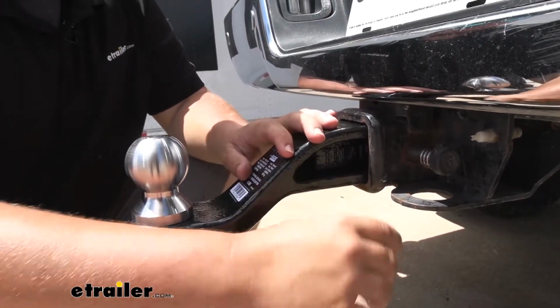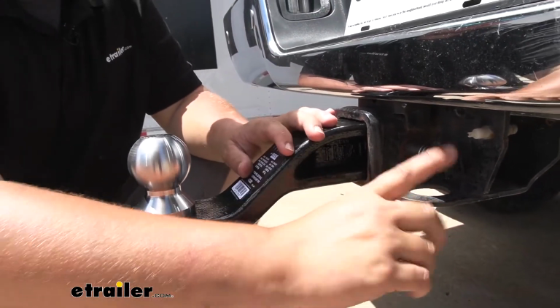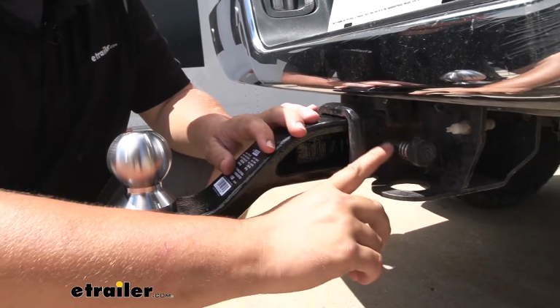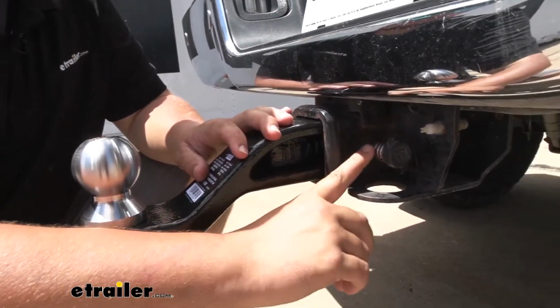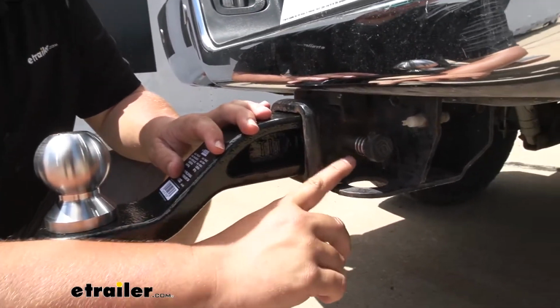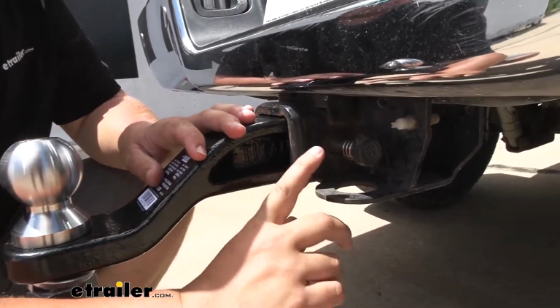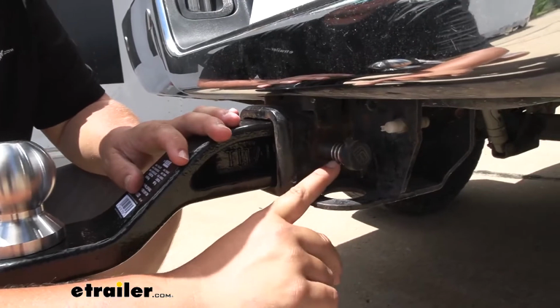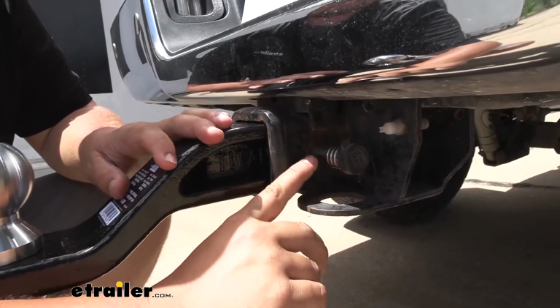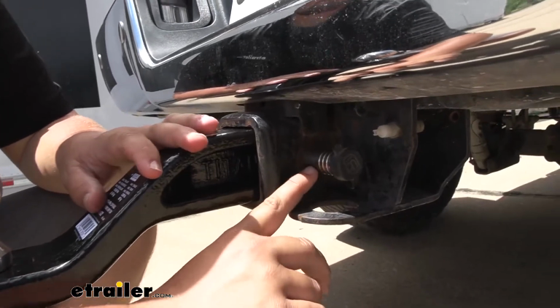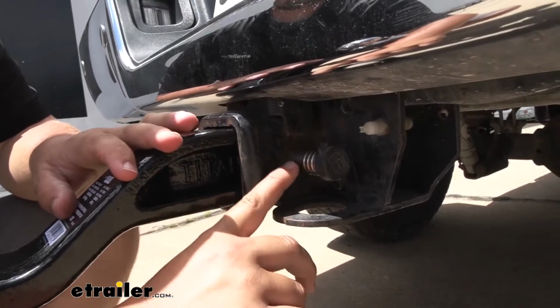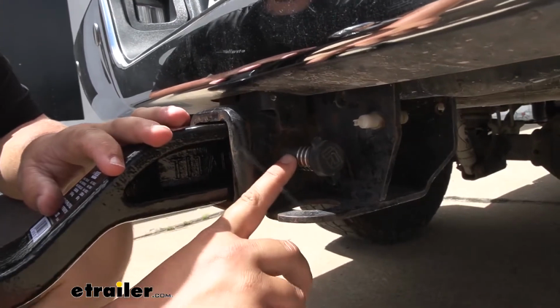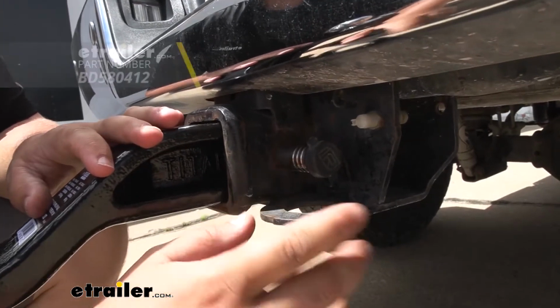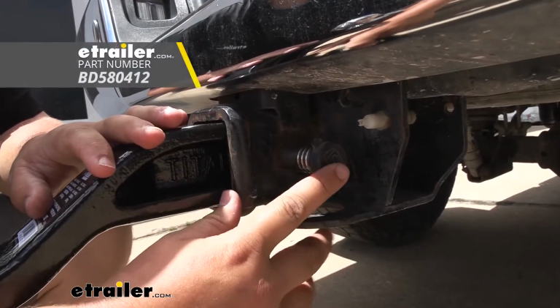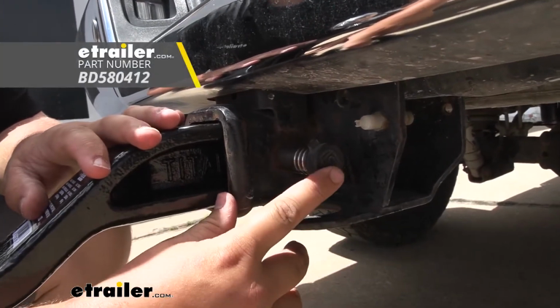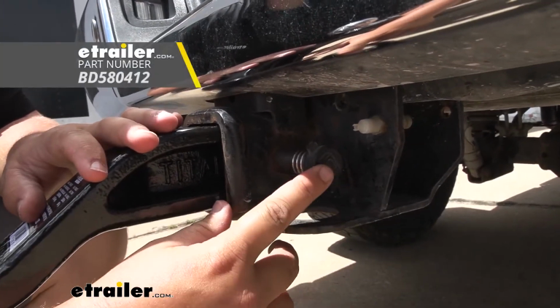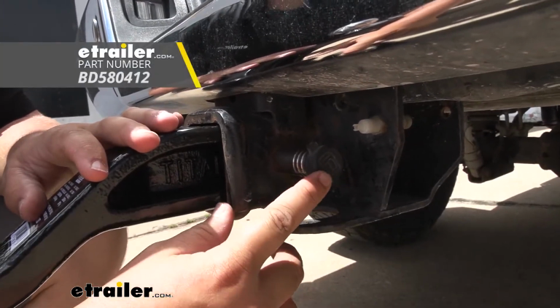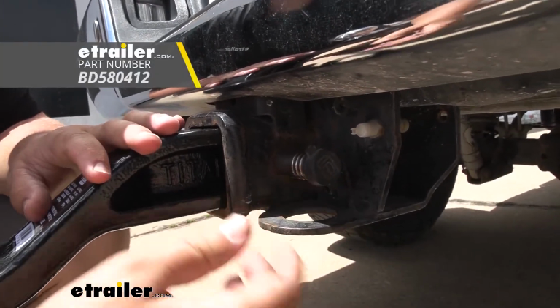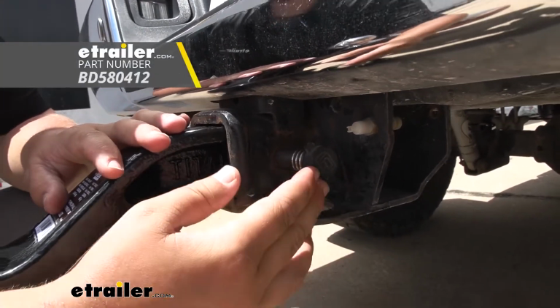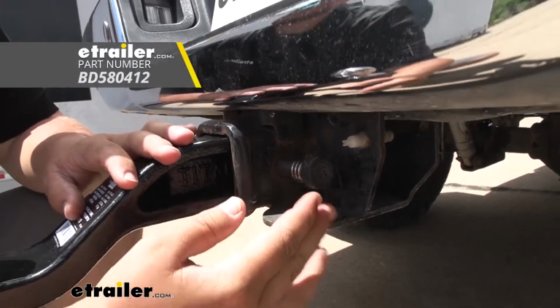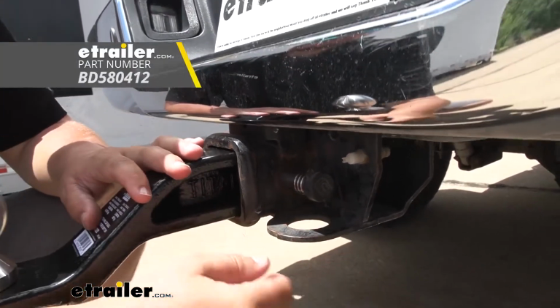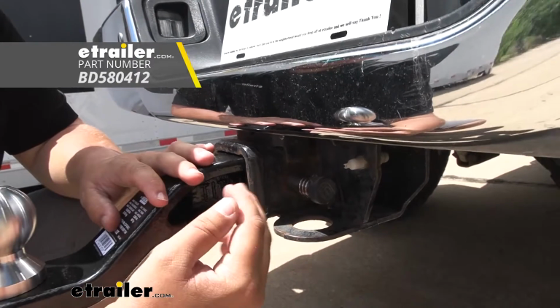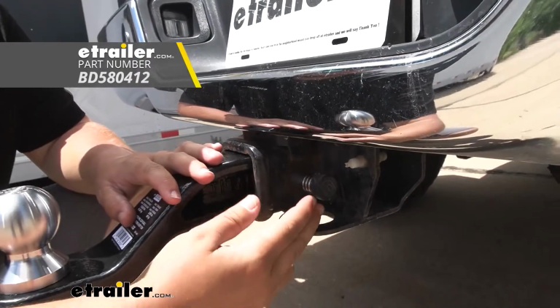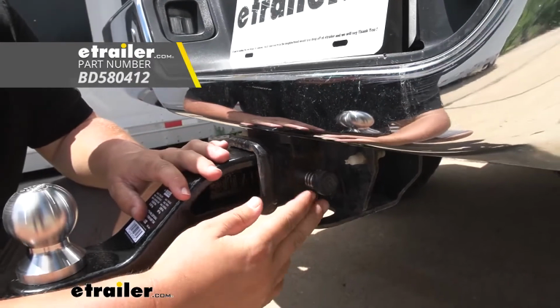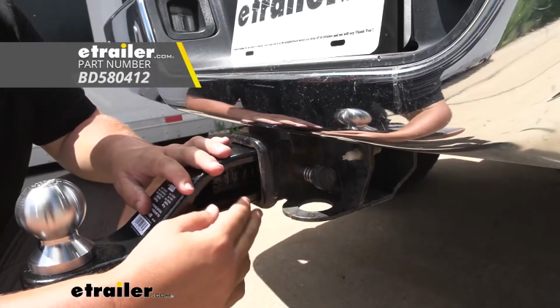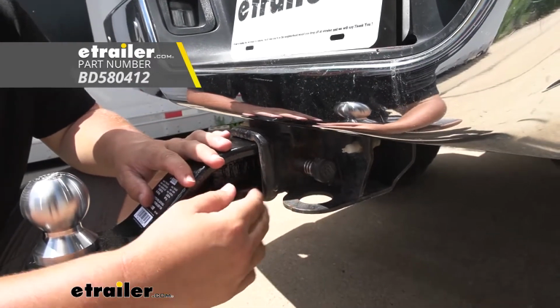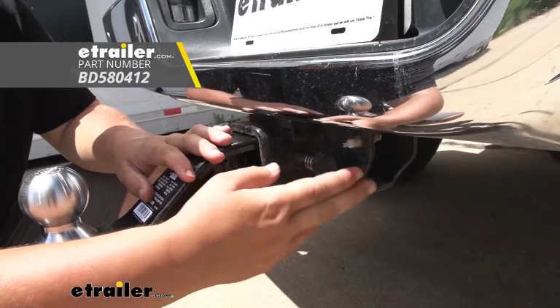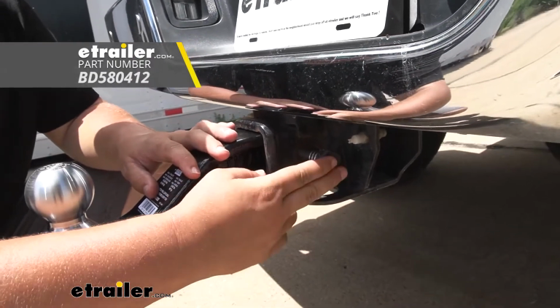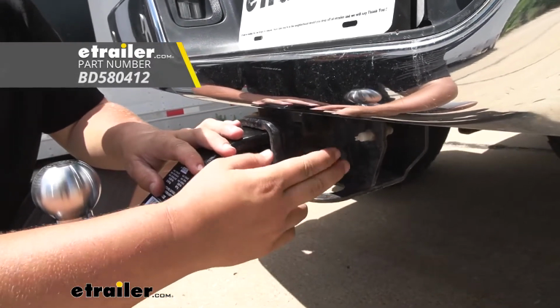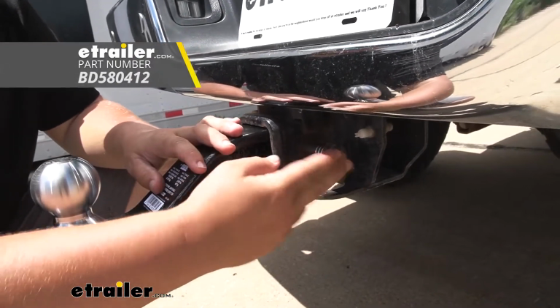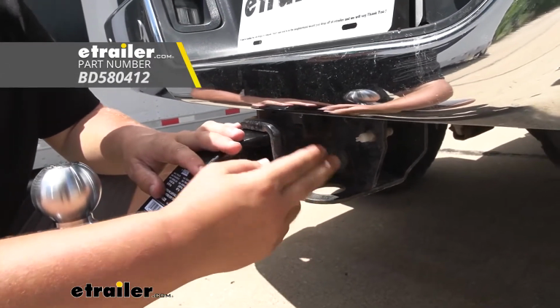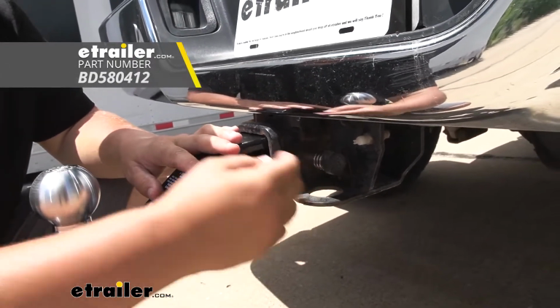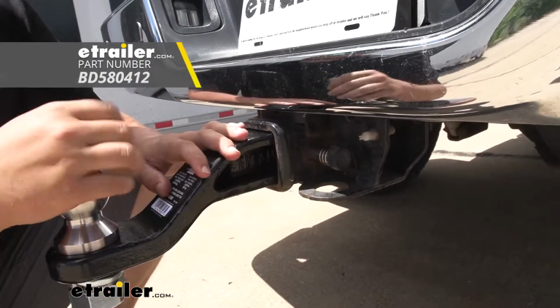Now if we take a look at the hitch pin, this is just going to take a standard five-eighths inch pin. In this case we're using a locking pin — that's always good because it's going to help protect our investment. You can find either the locking pin or a regular pin here at eTrailer.